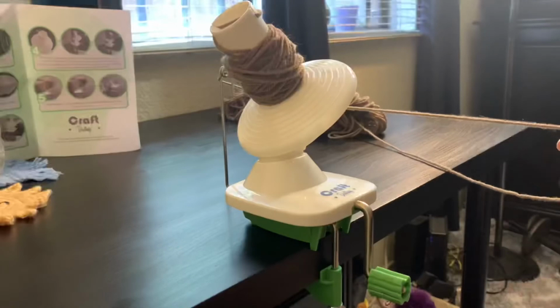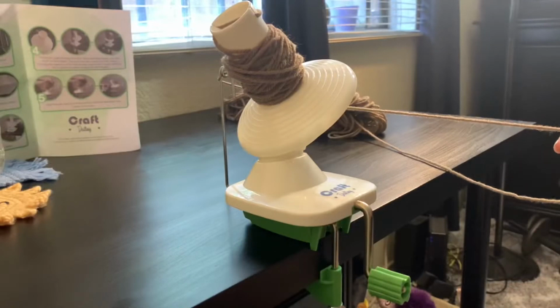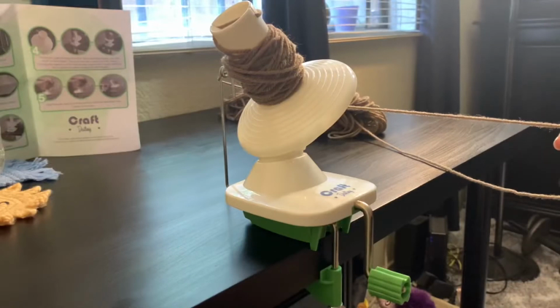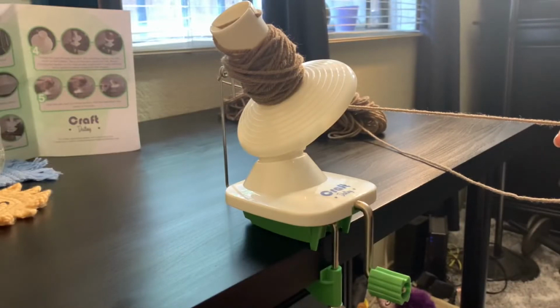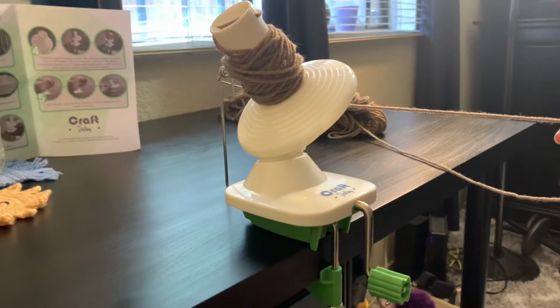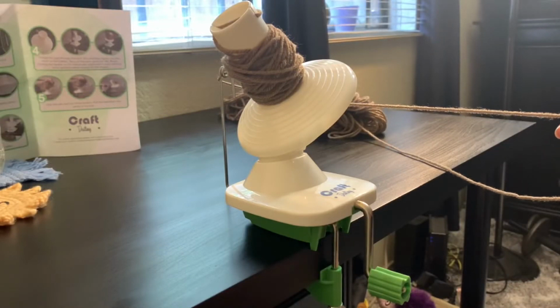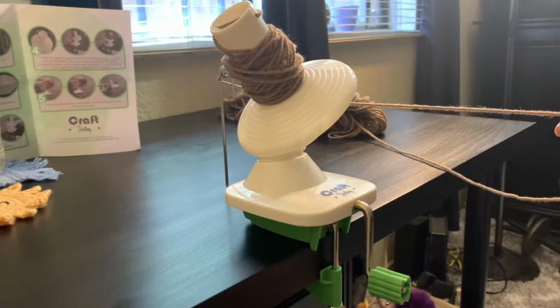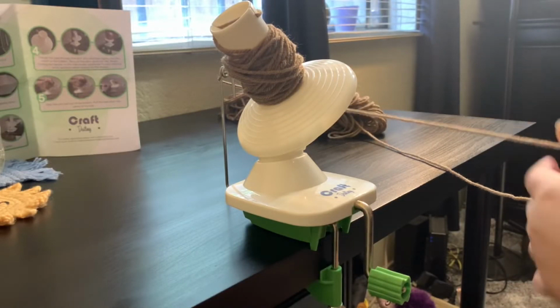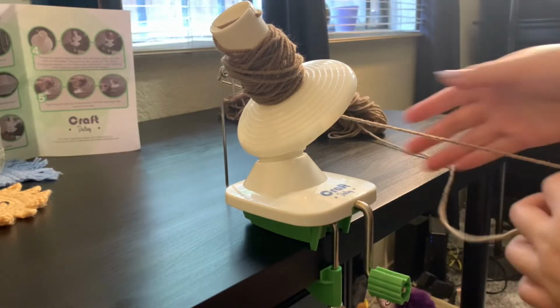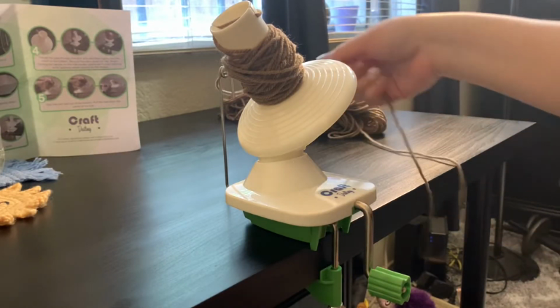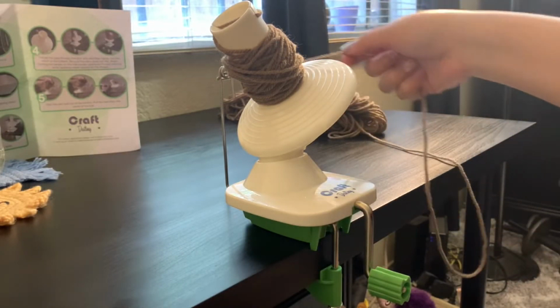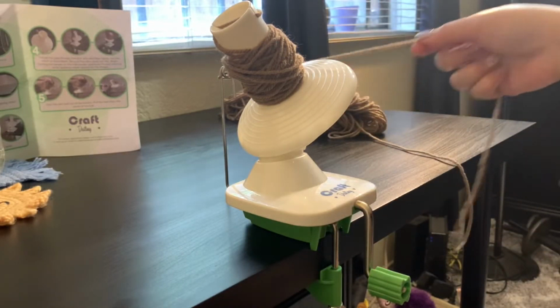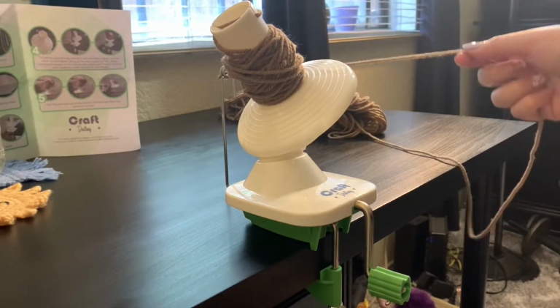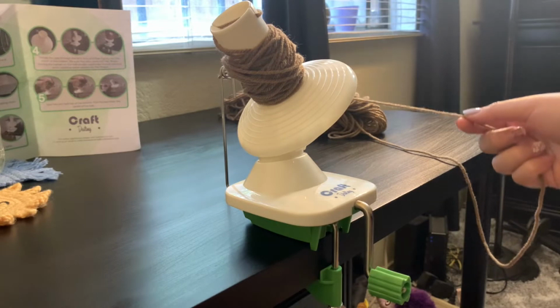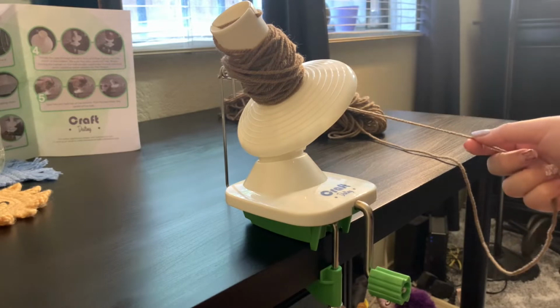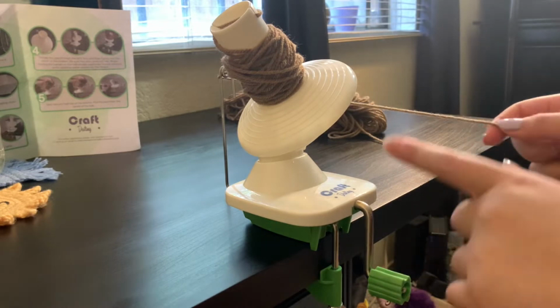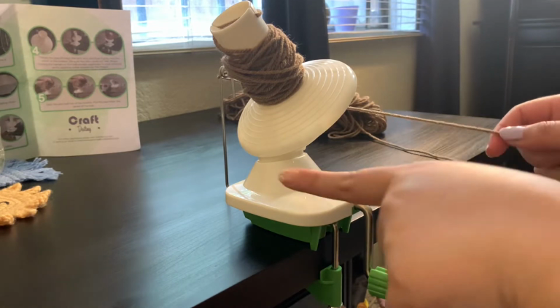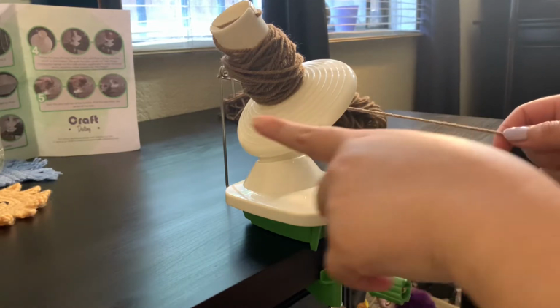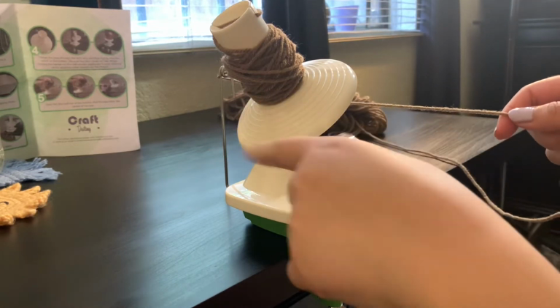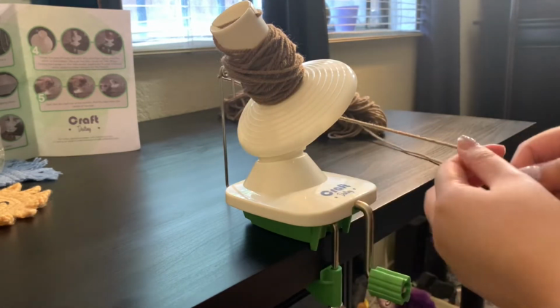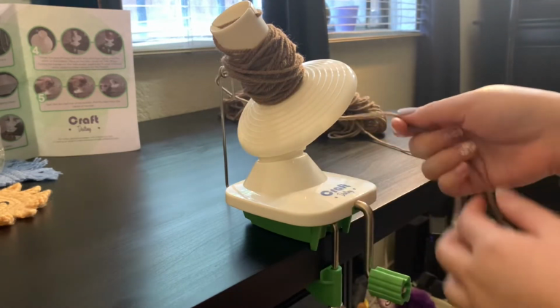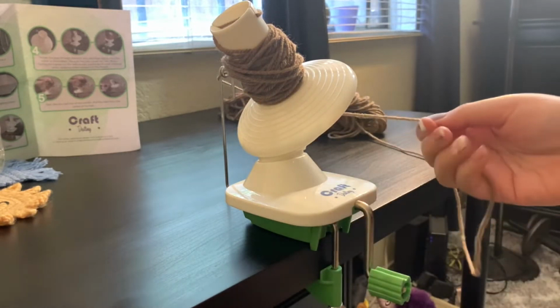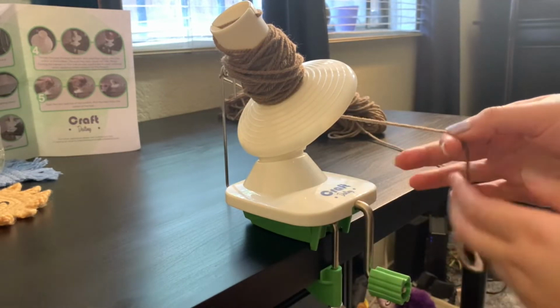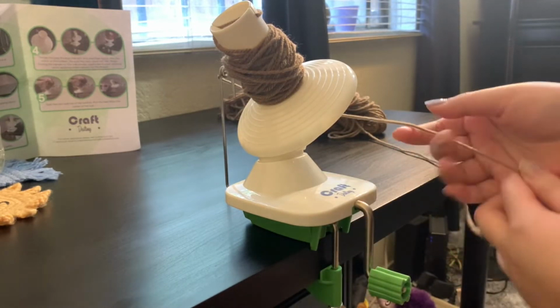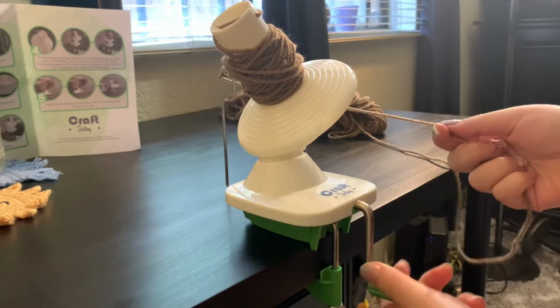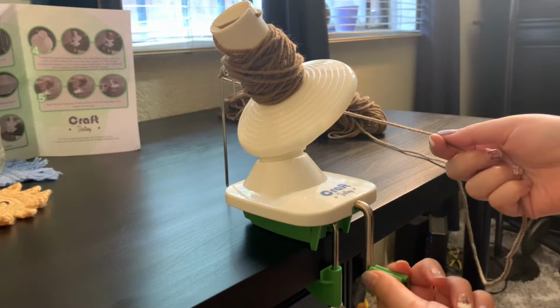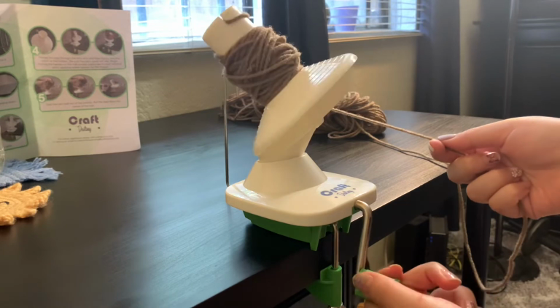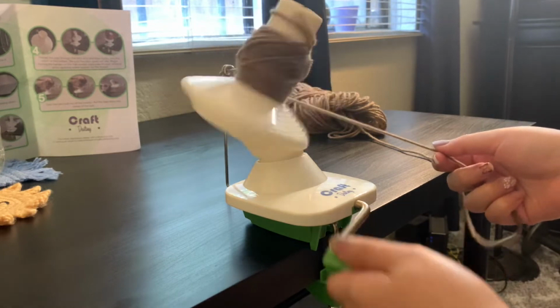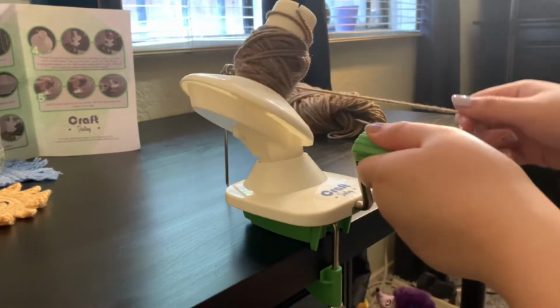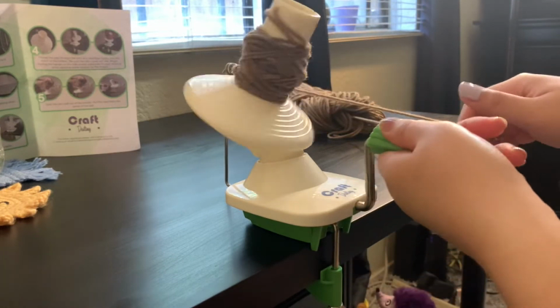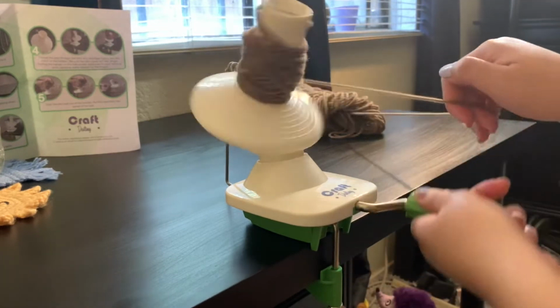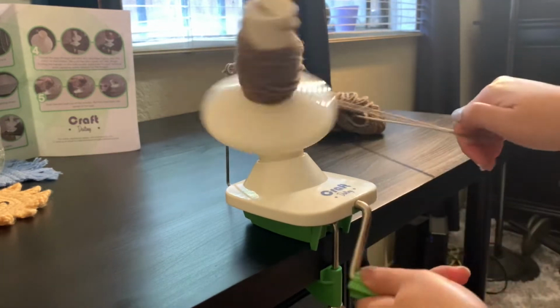Okay, so I watched the video on their website, and I realized you're actually supposed to hold the yarn as well. So I did weave it in right, but you're supposed to hold it with your other hand while you twist it.